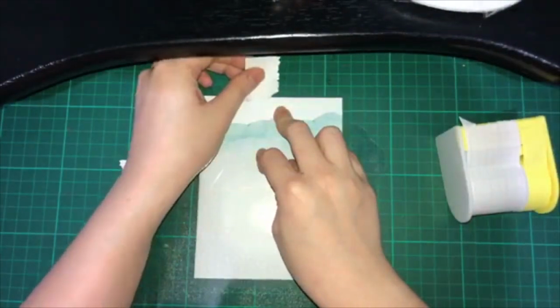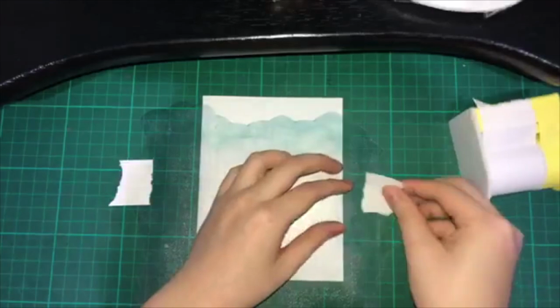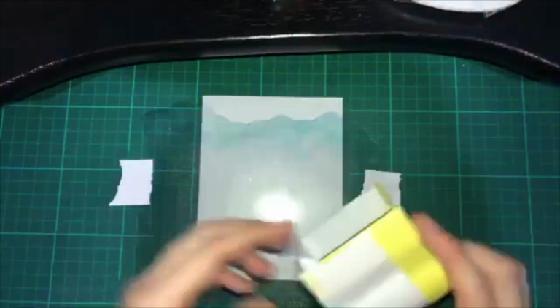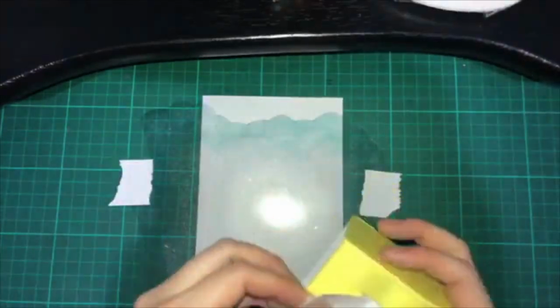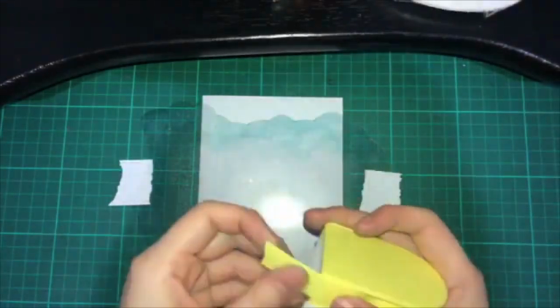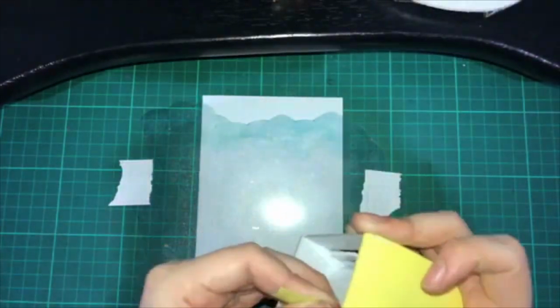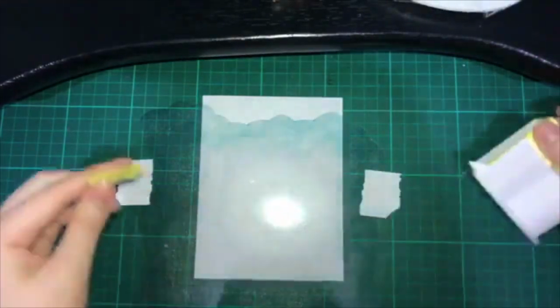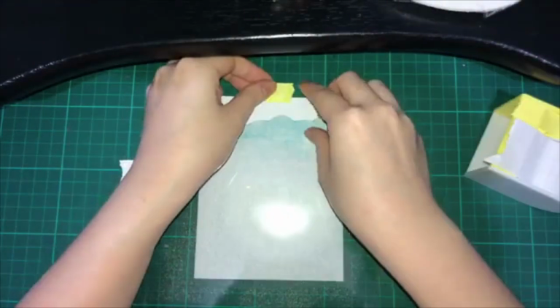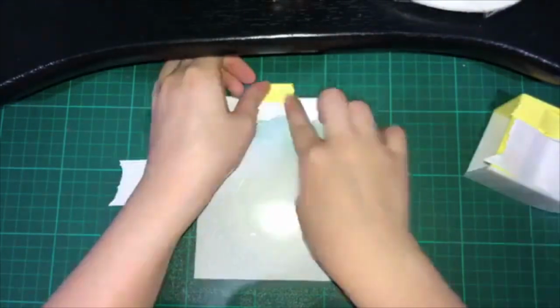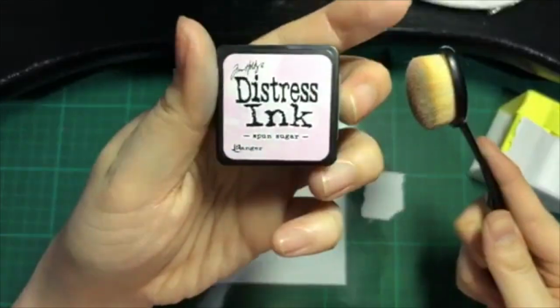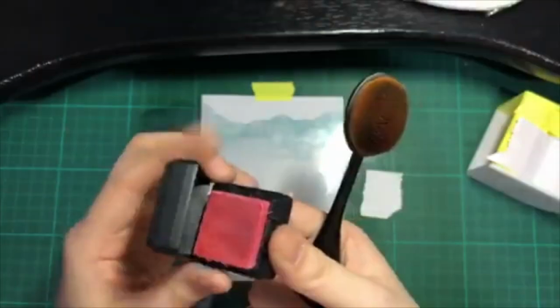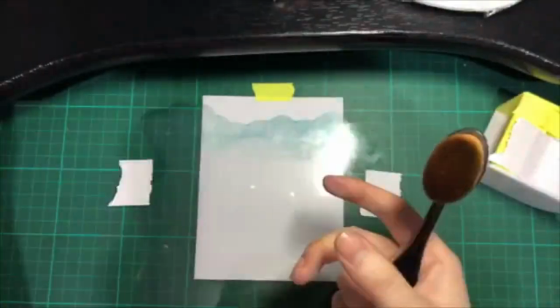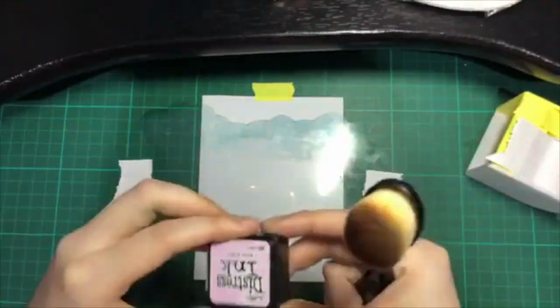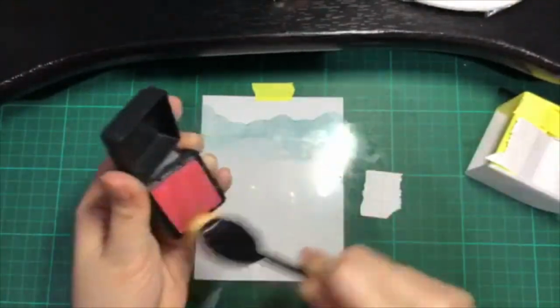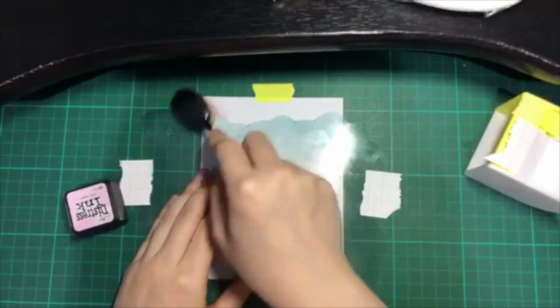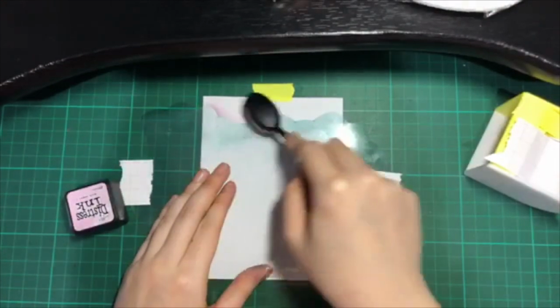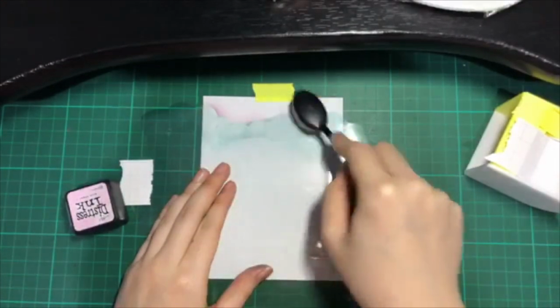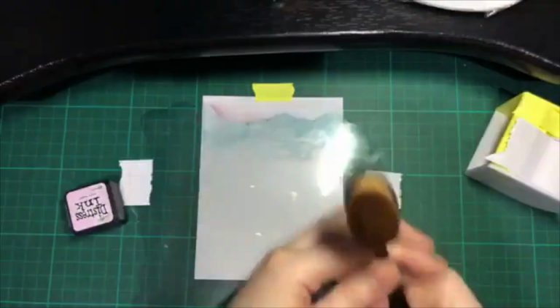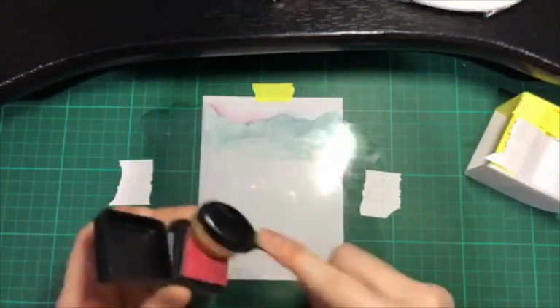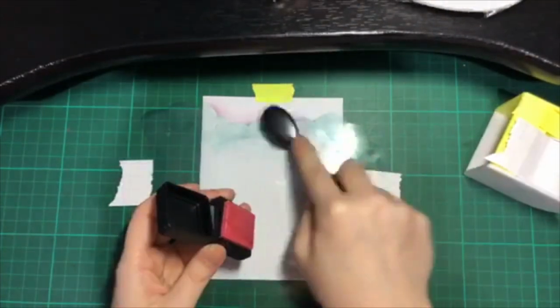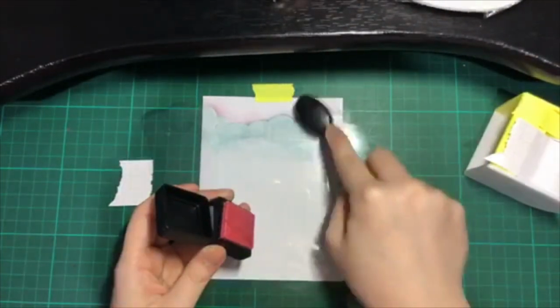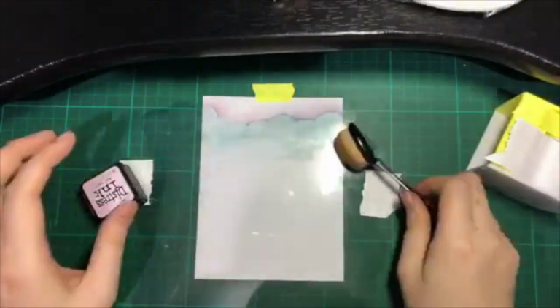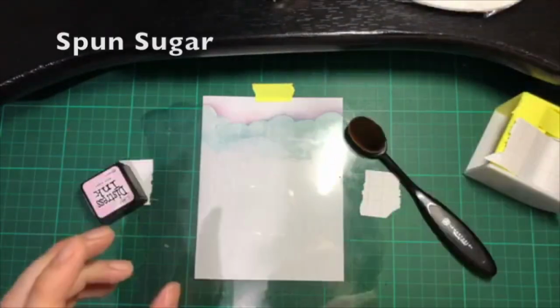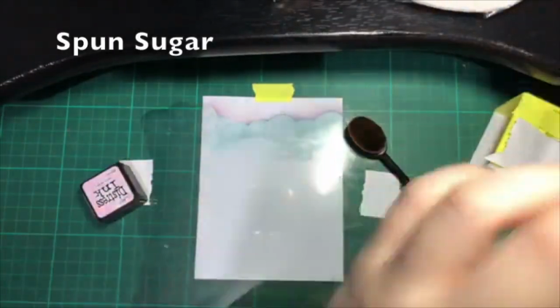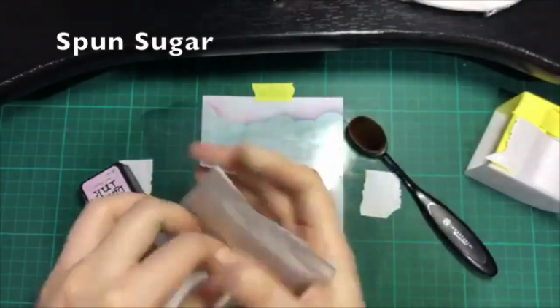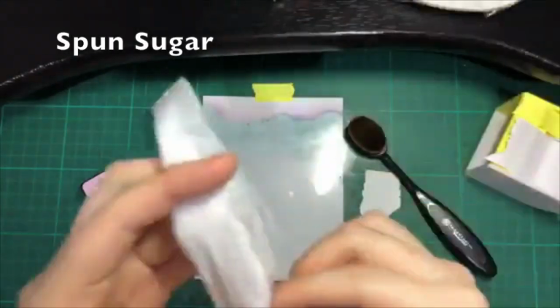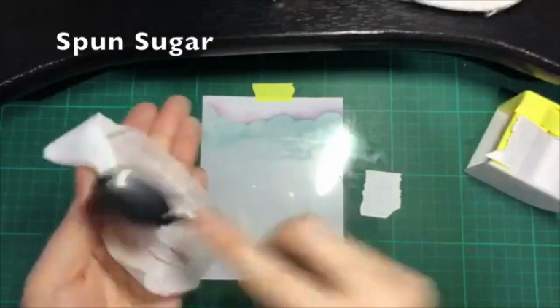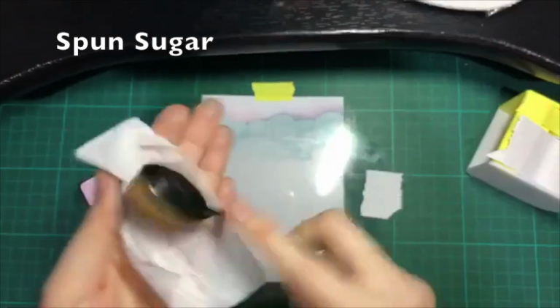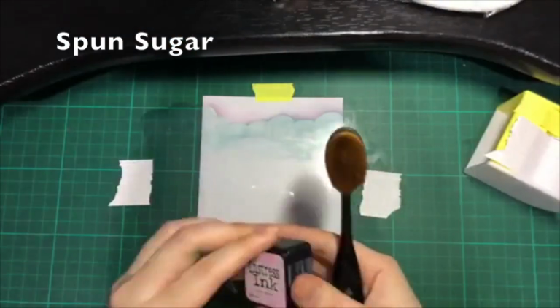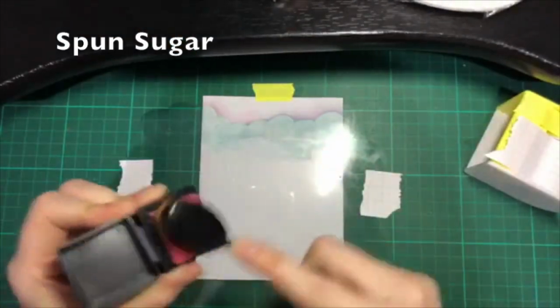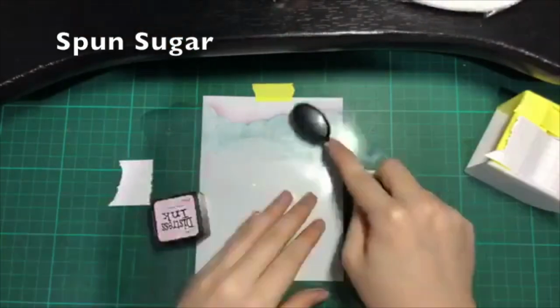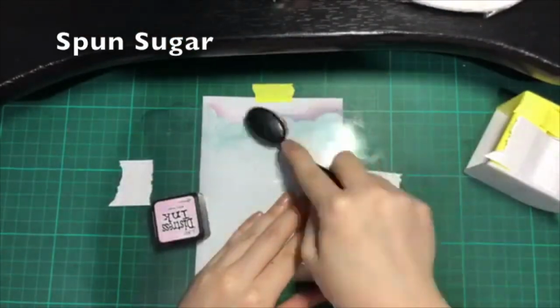Here, I'm using post-it tape to keep the stencil in place and also the card base in place. Using this dressing sponge and a makeup paddle brush, I try to color the stencil.